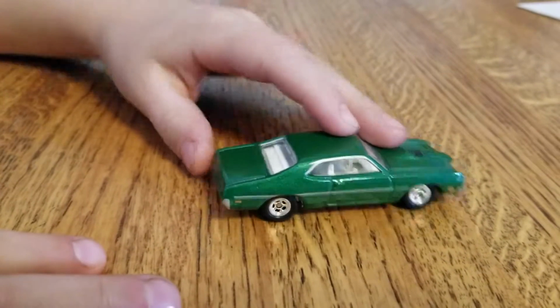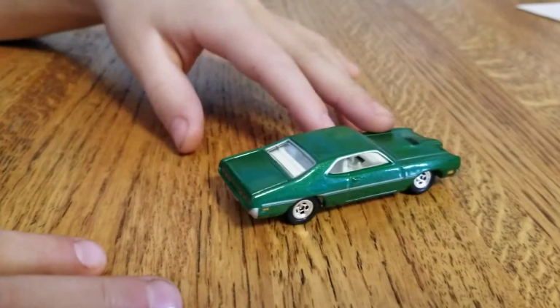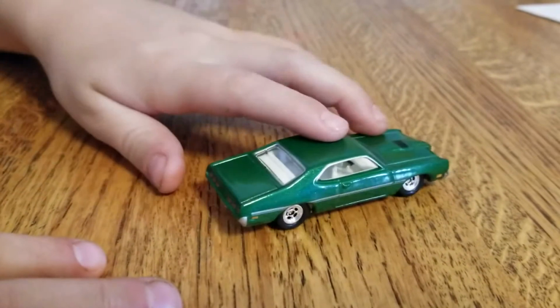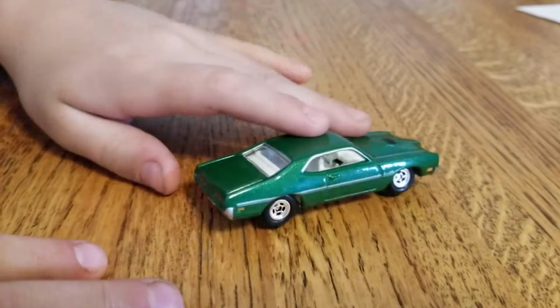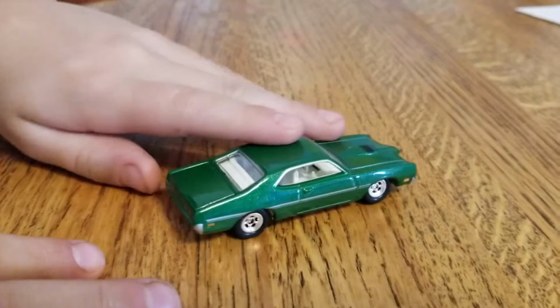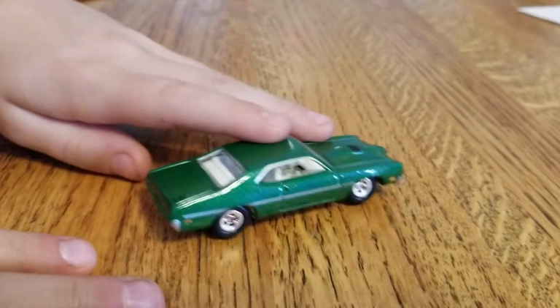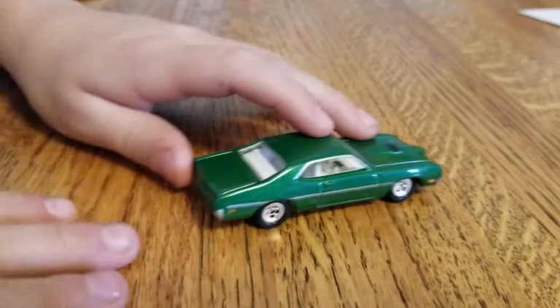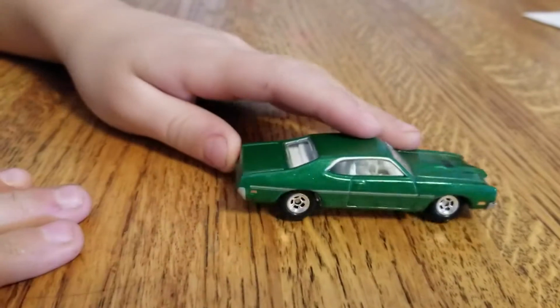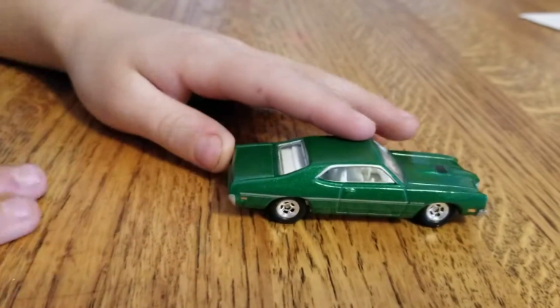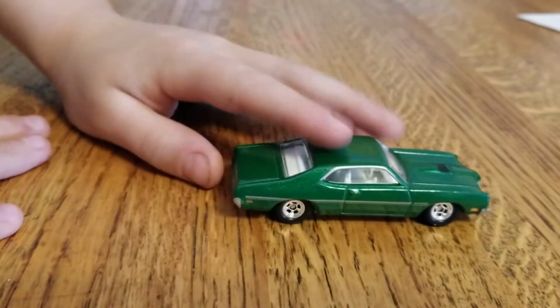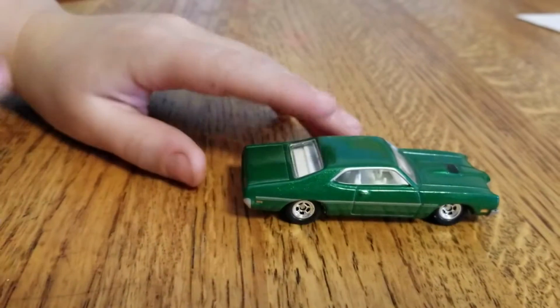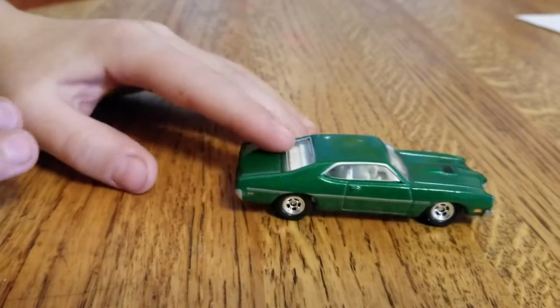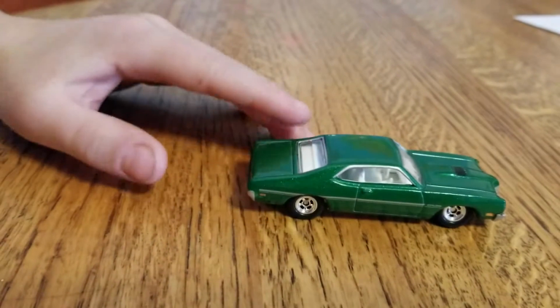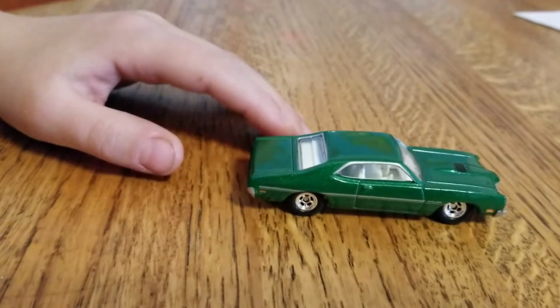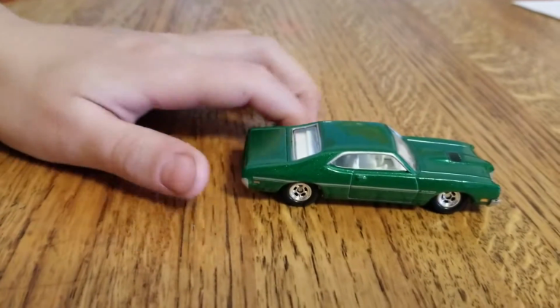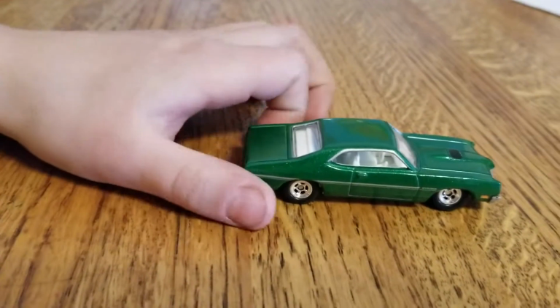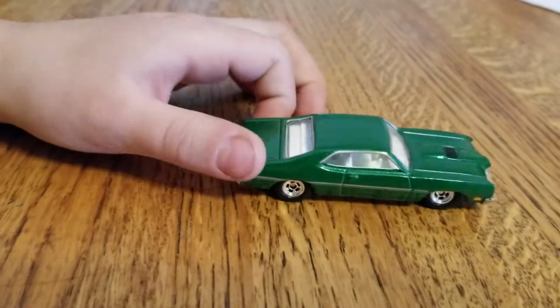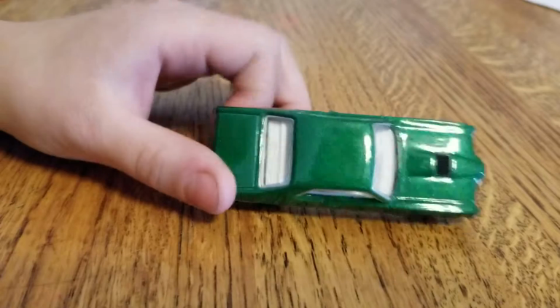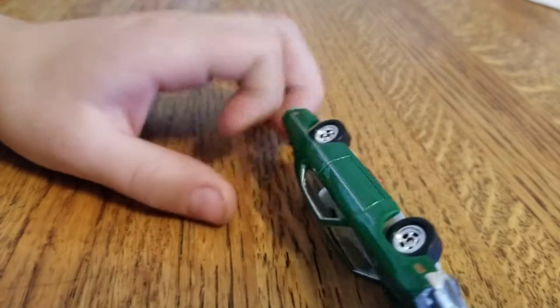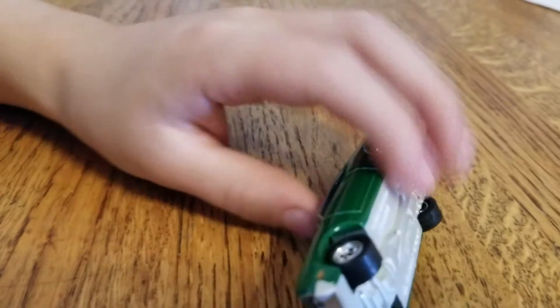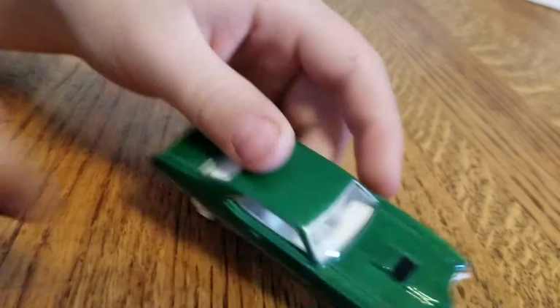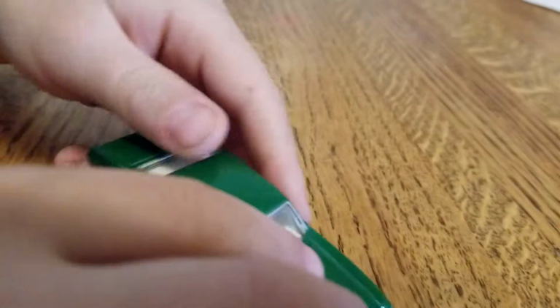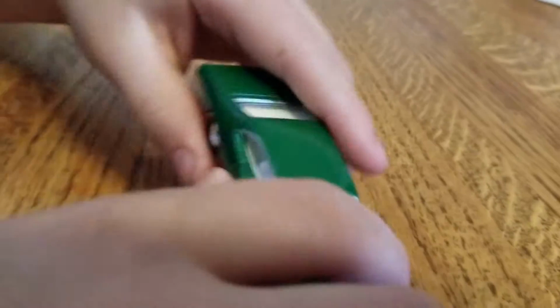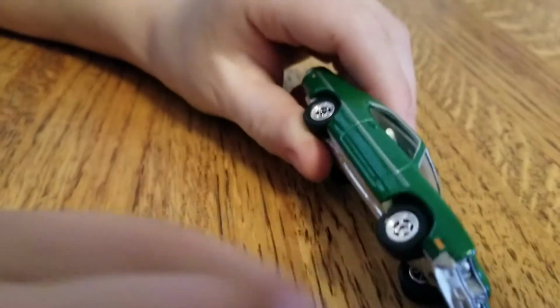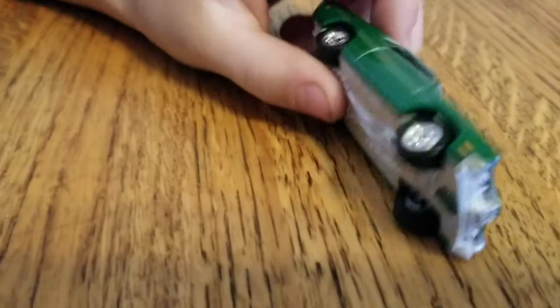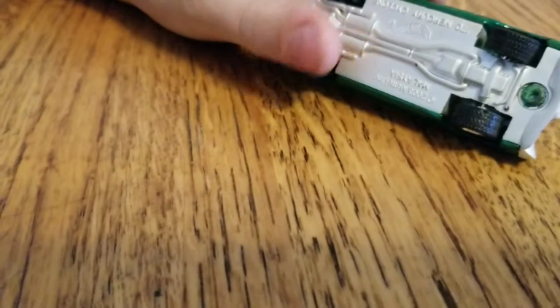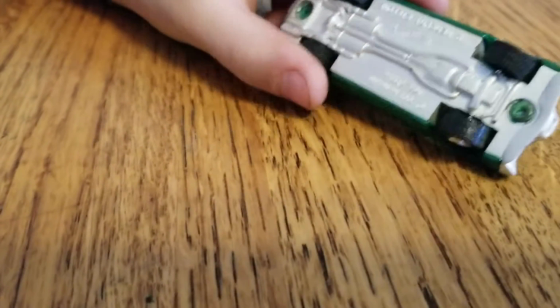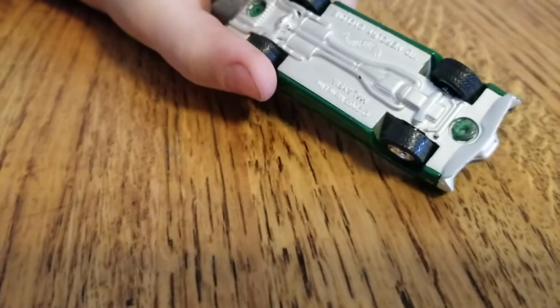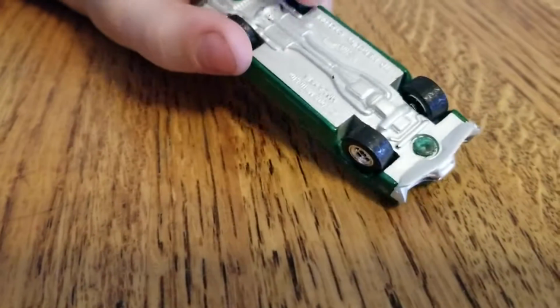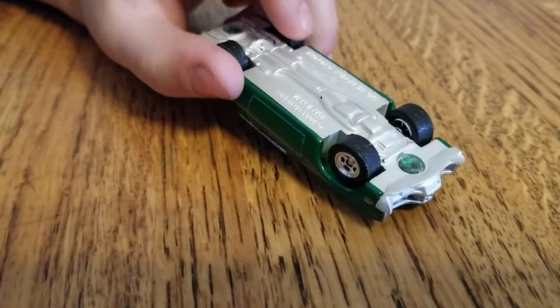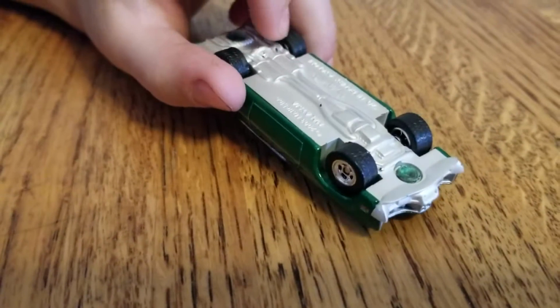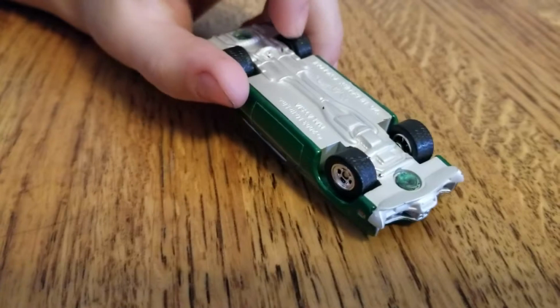I forget the name of this car a bit, but it's fine. It will be fine. But this is a pretty cool car. It has rubber tires. It's nice.